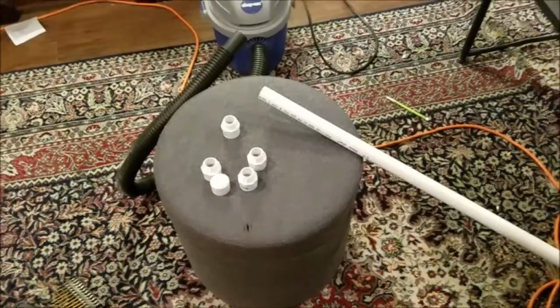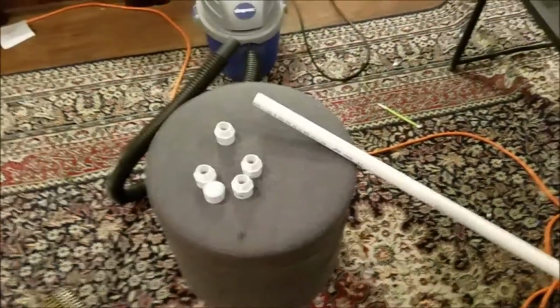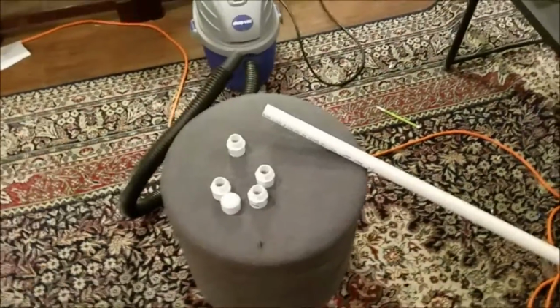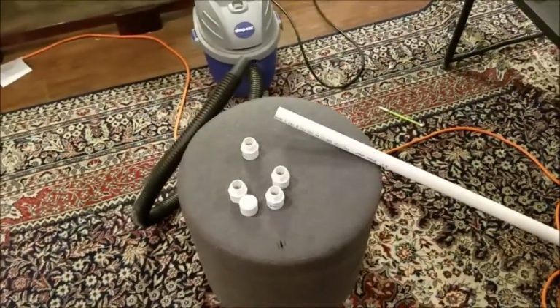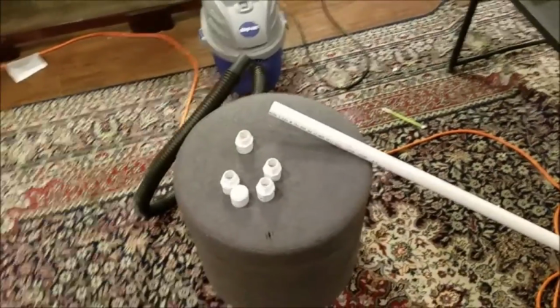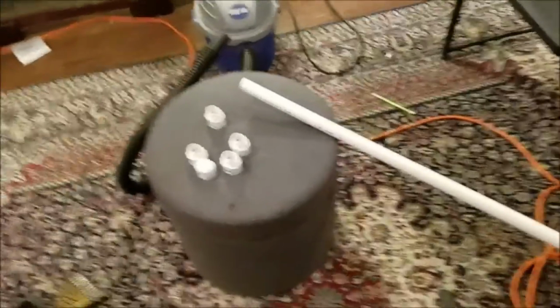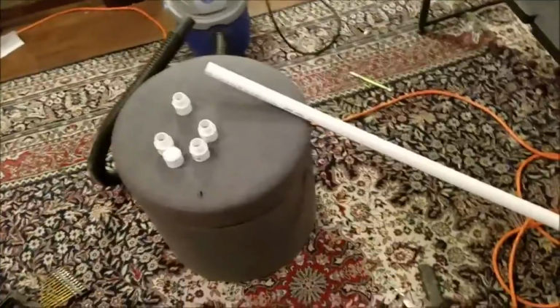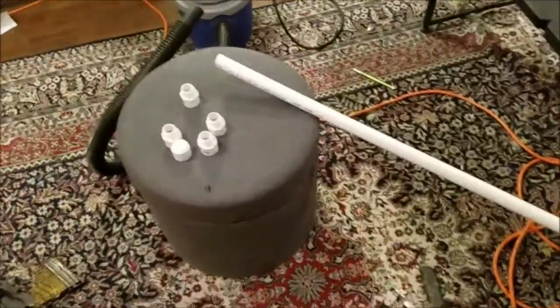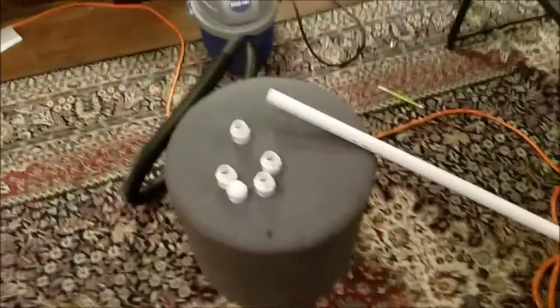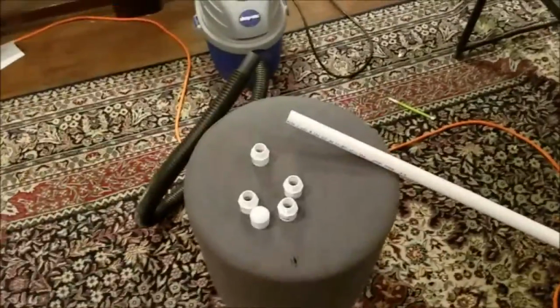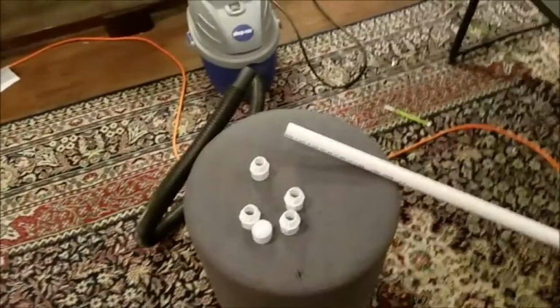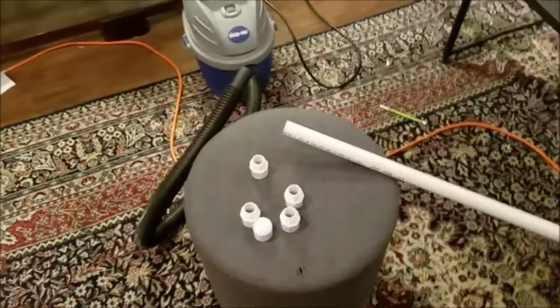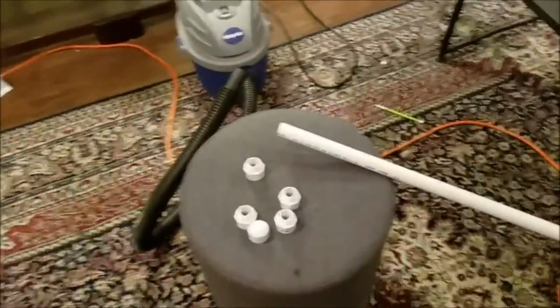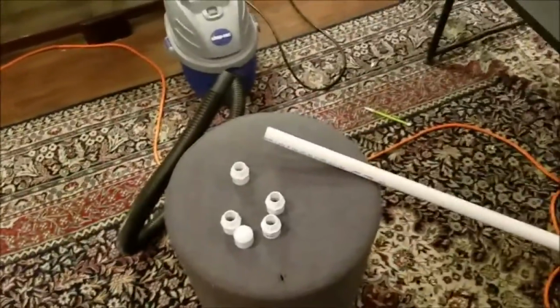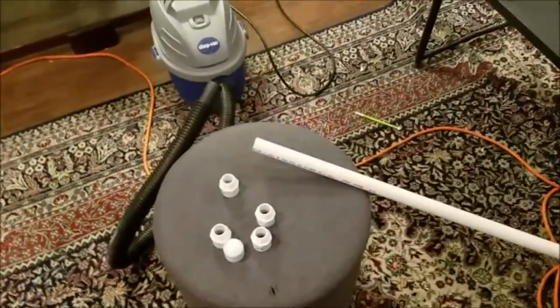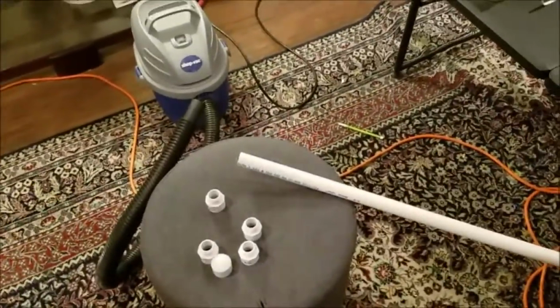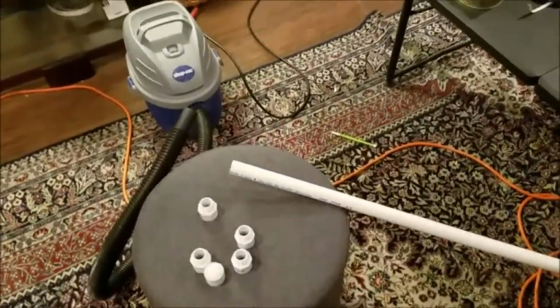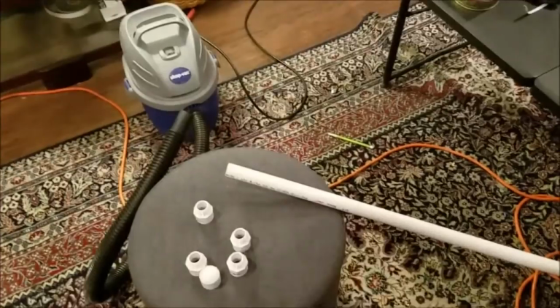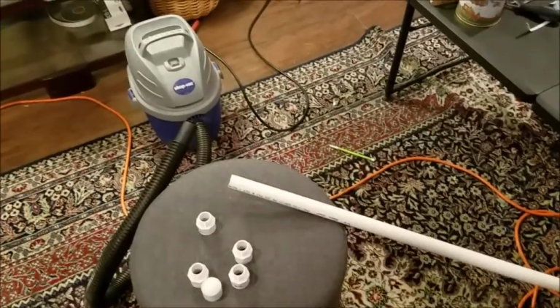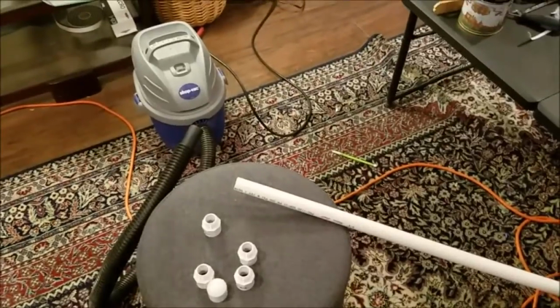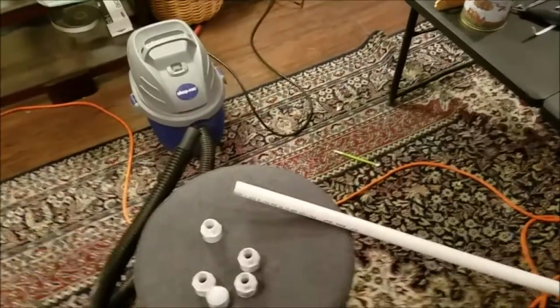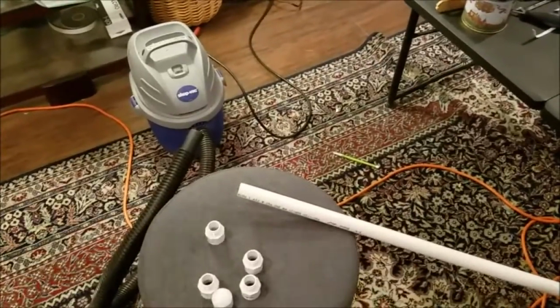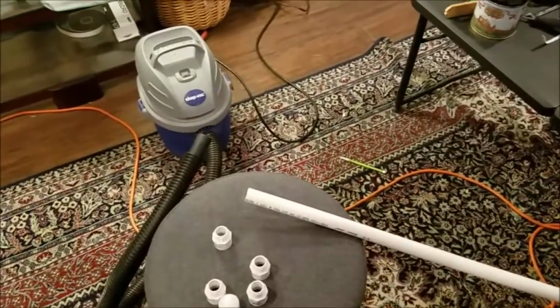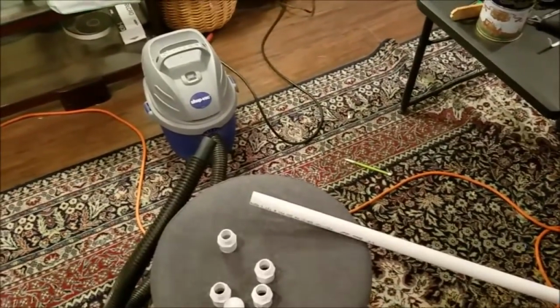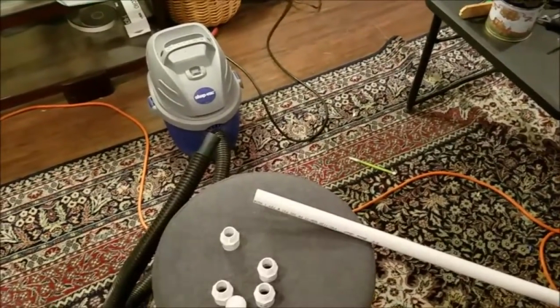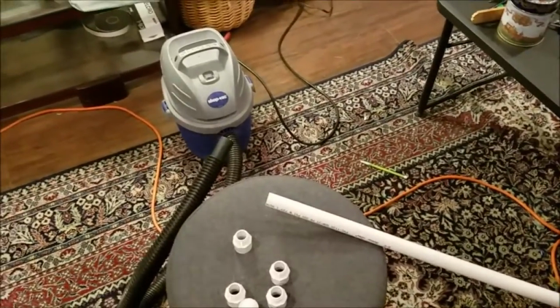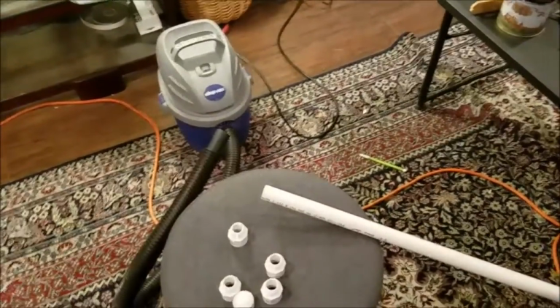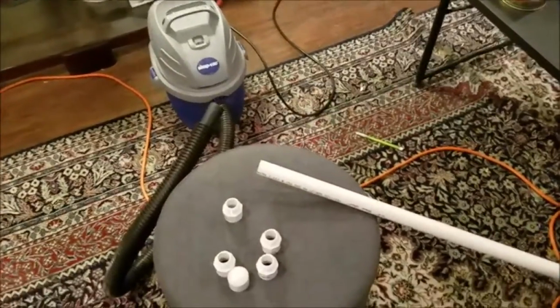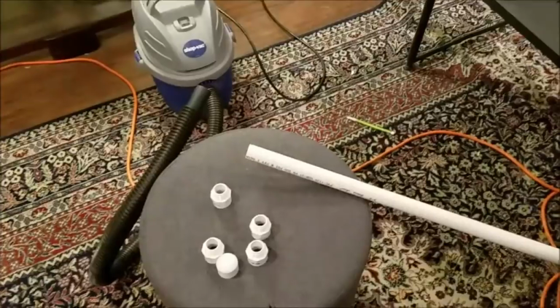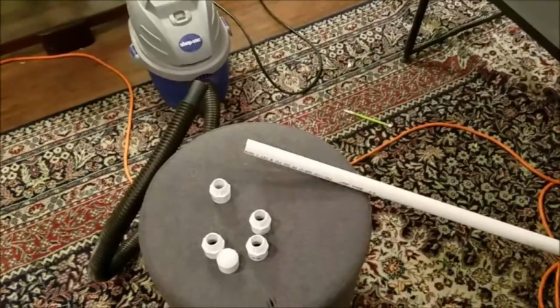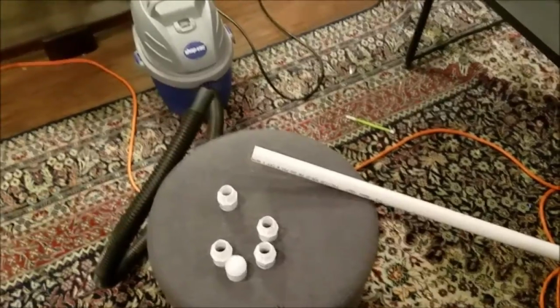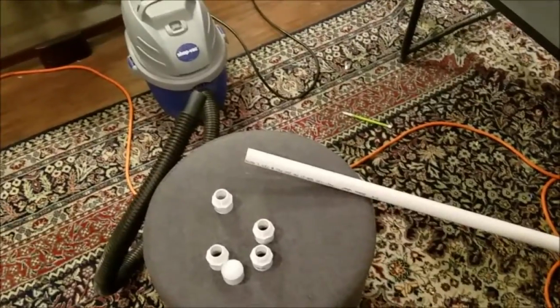Hello everyone, this is Kukat Jazz coming back at you from my boomer room. This video is going to entail how to make your own record vacuum cleaning wand.